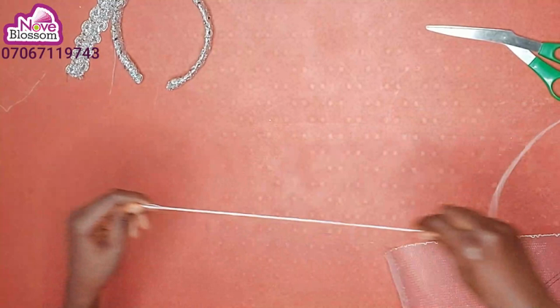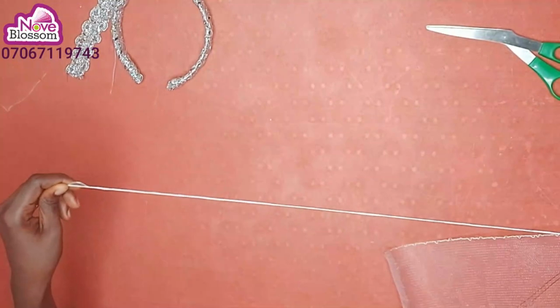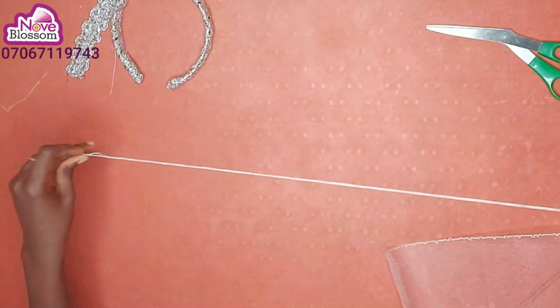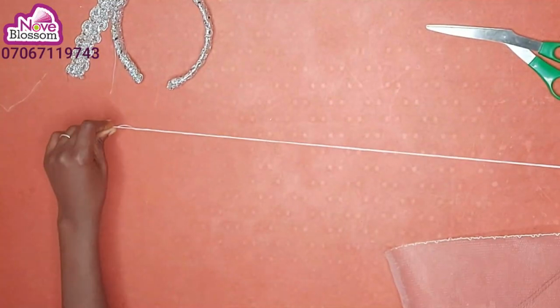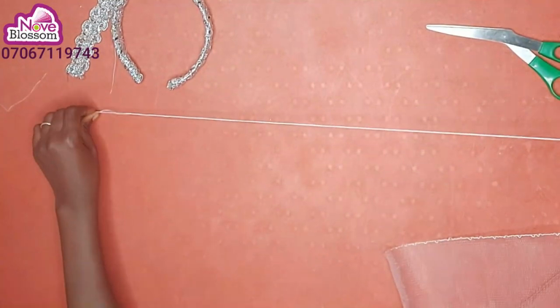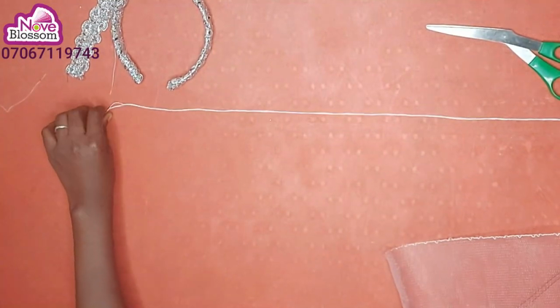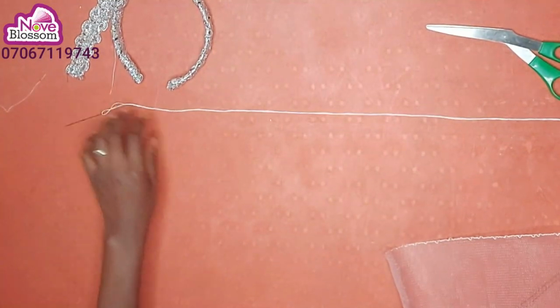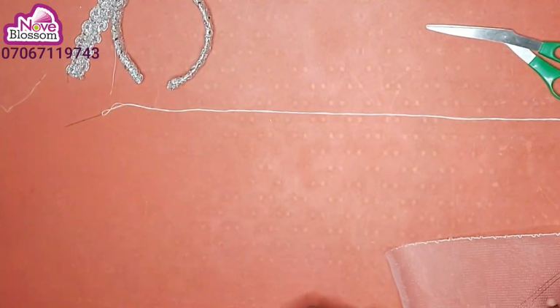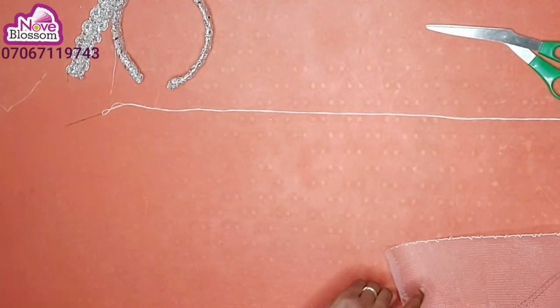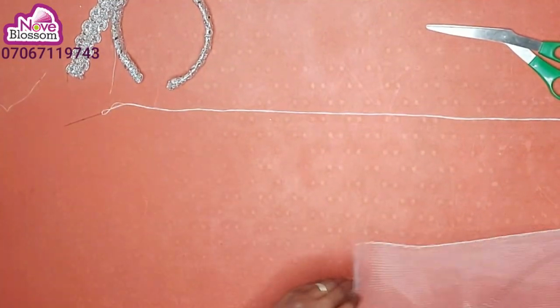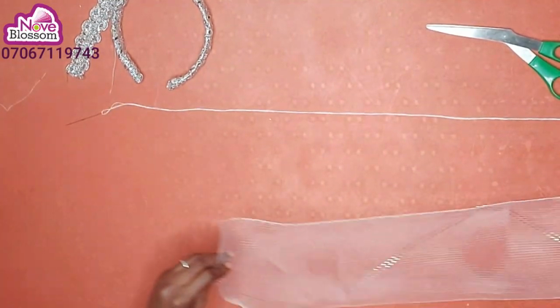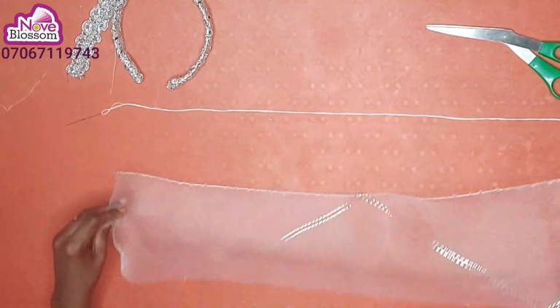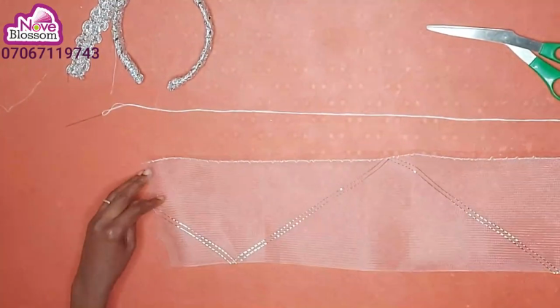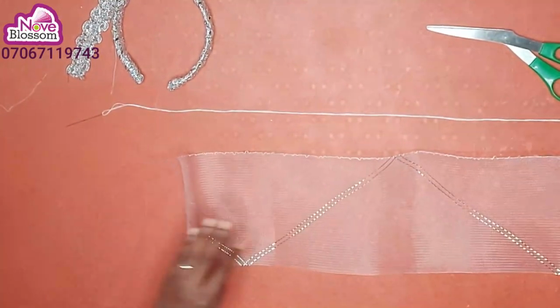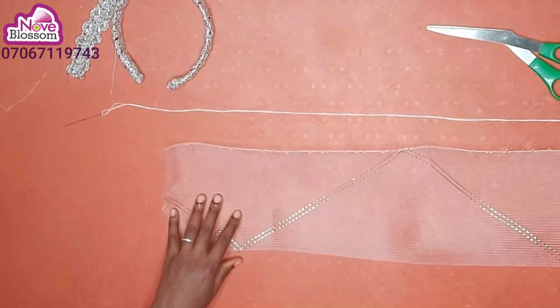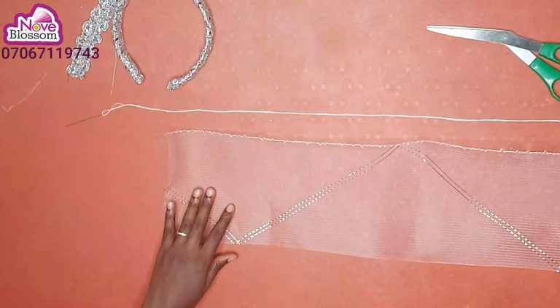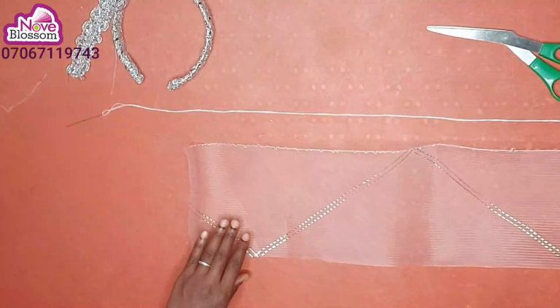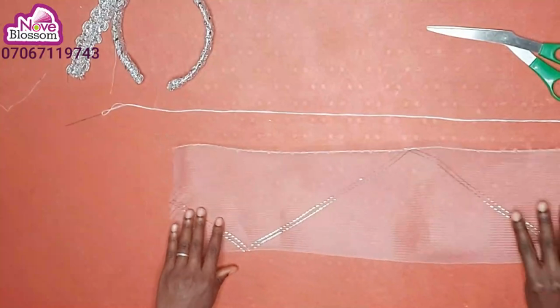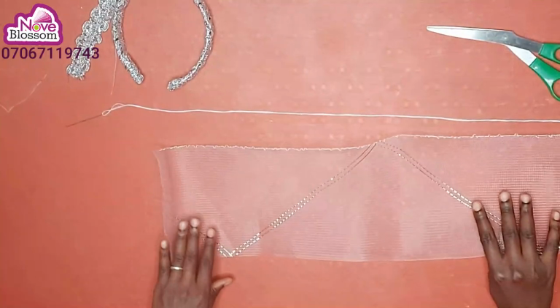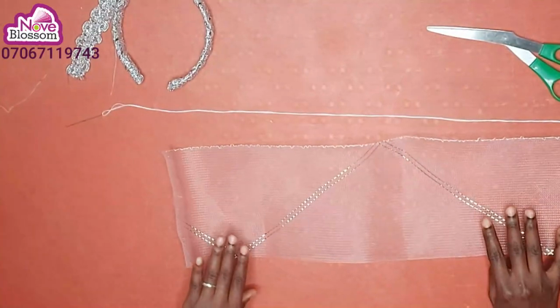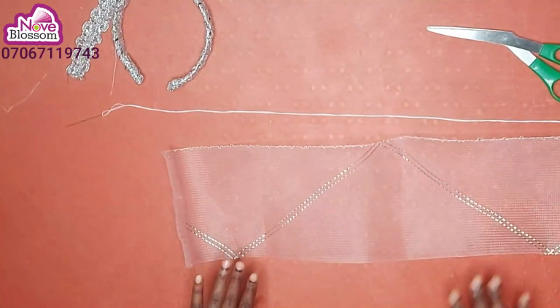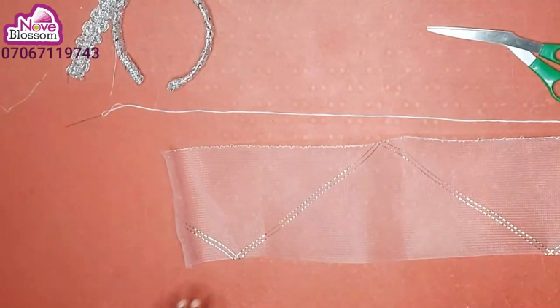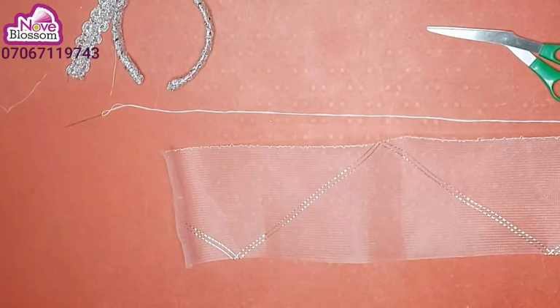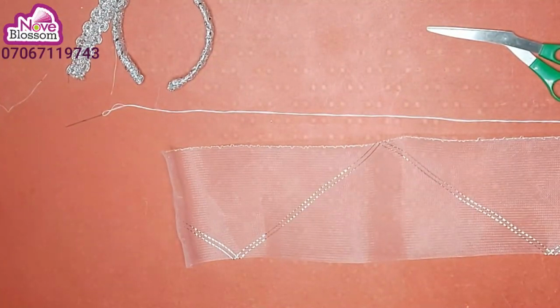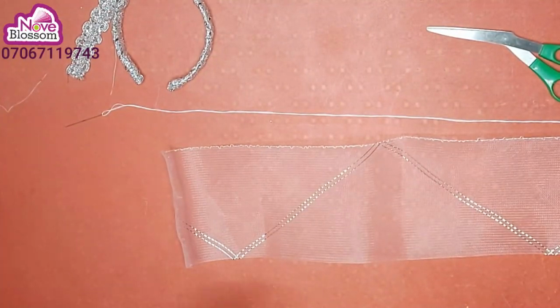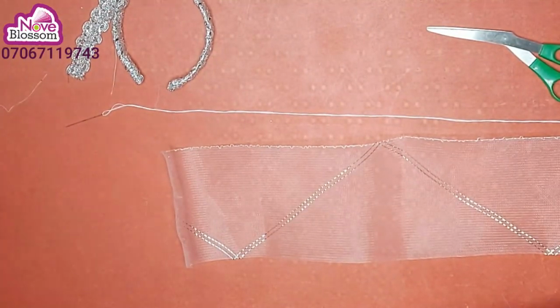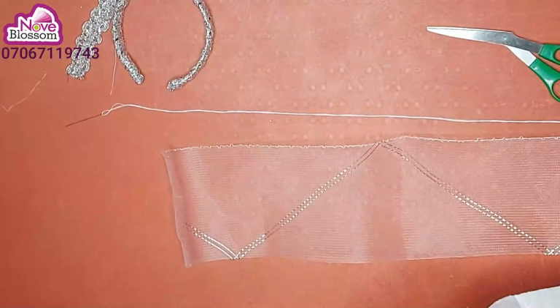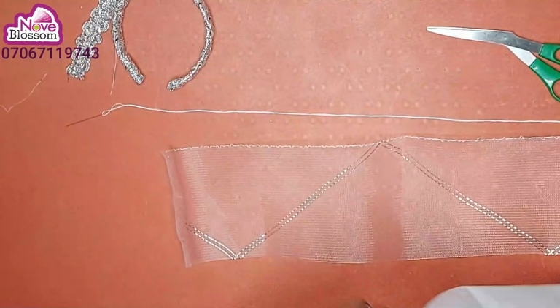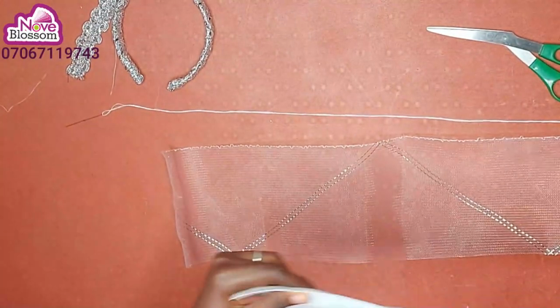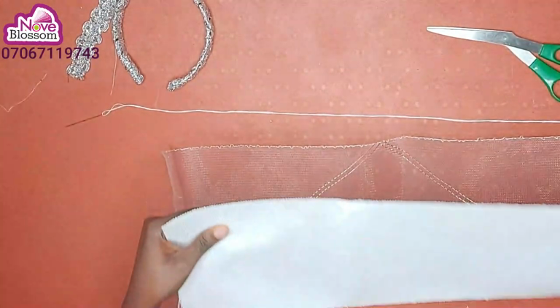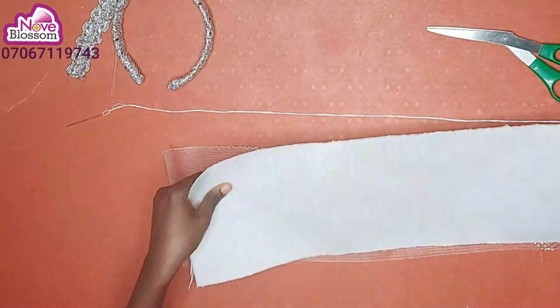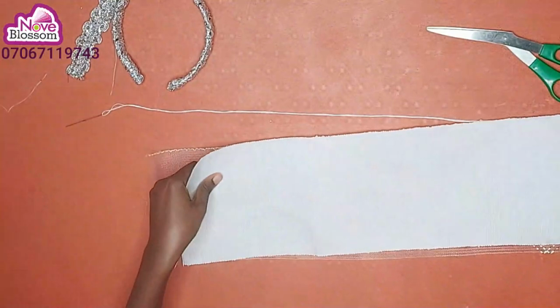I'll double thread my needle. Then I'll place my crinoline first, then place my ashoki.